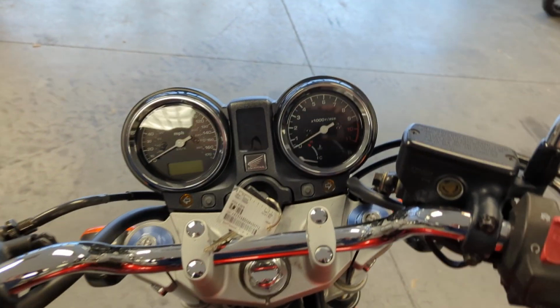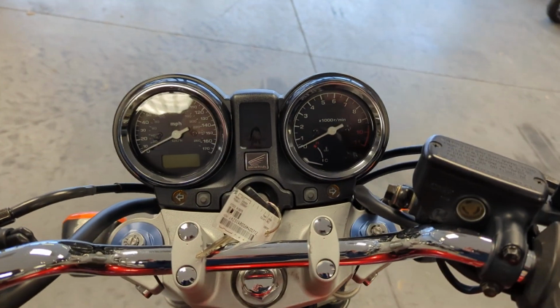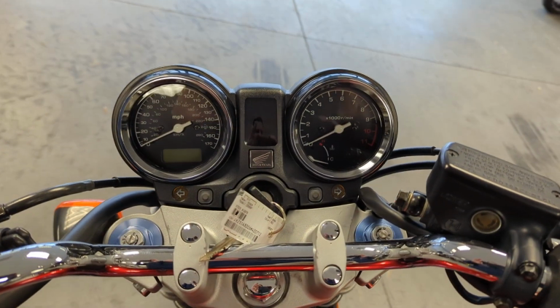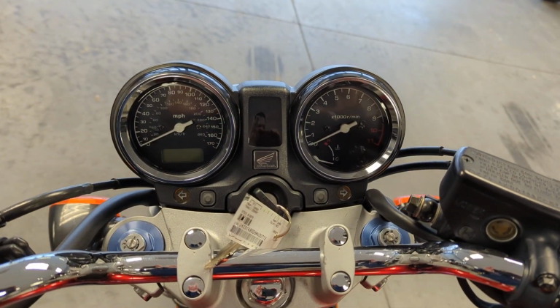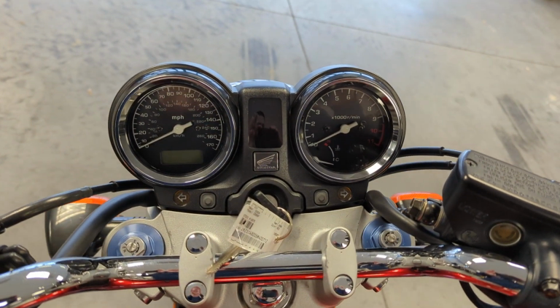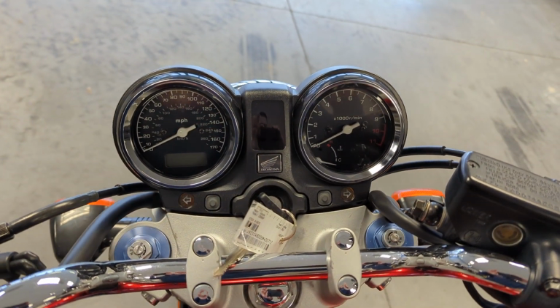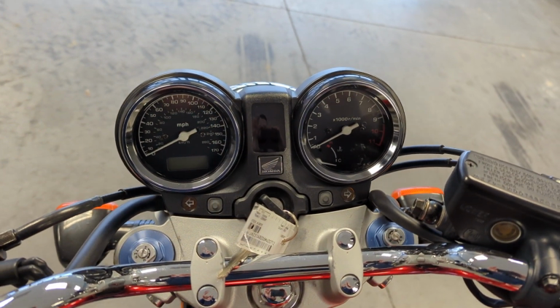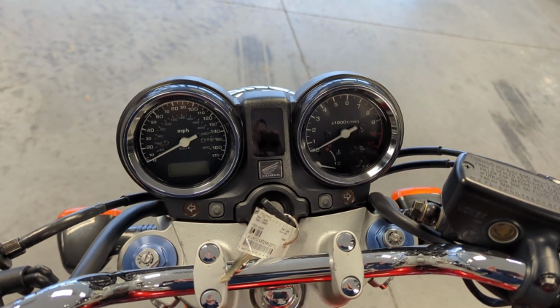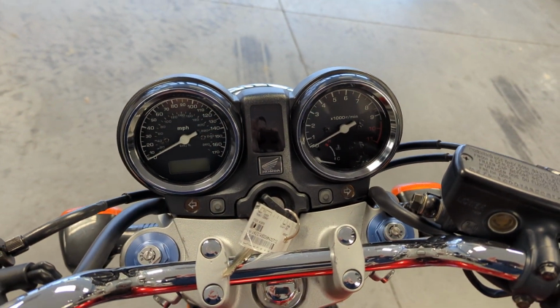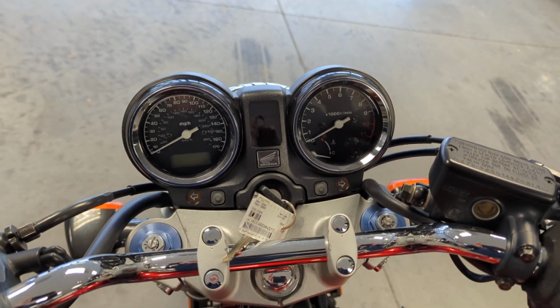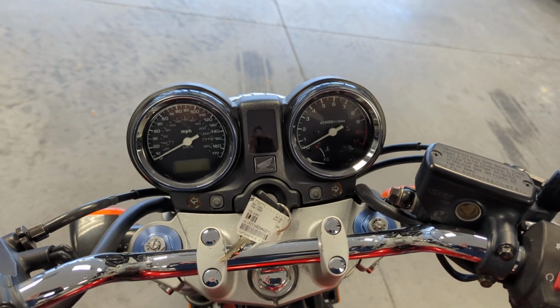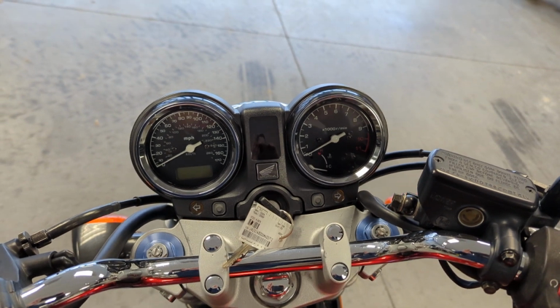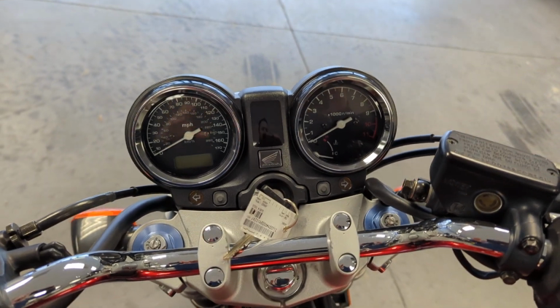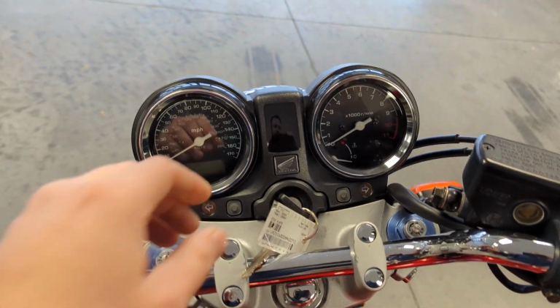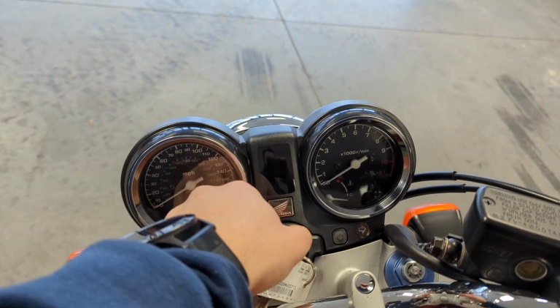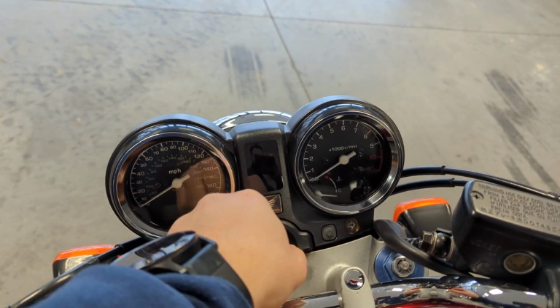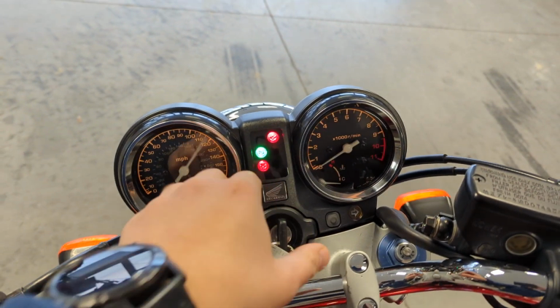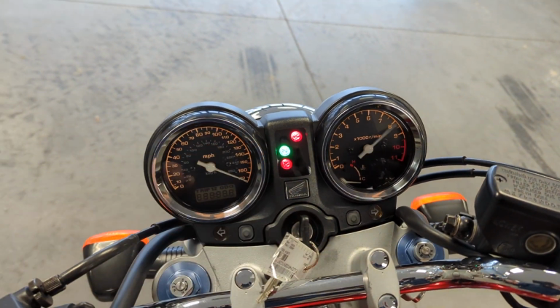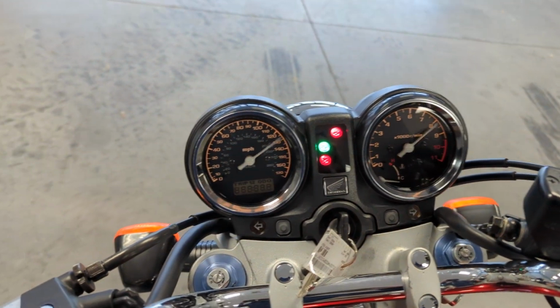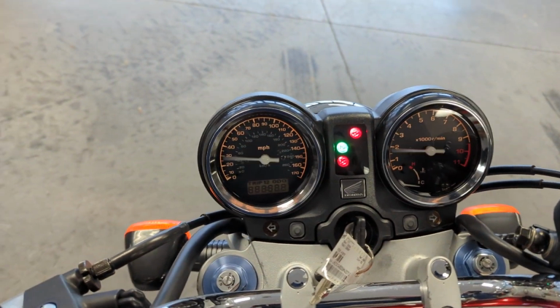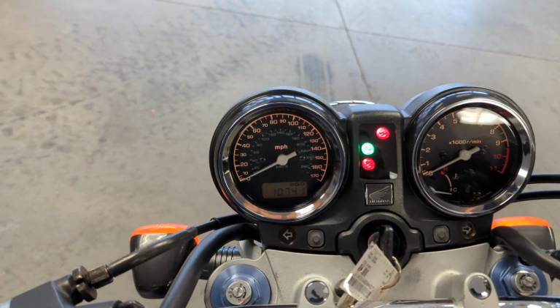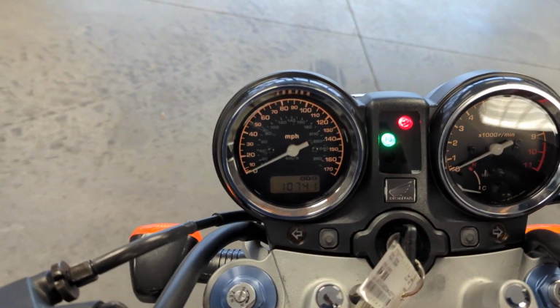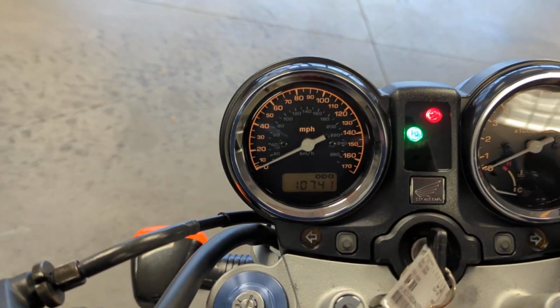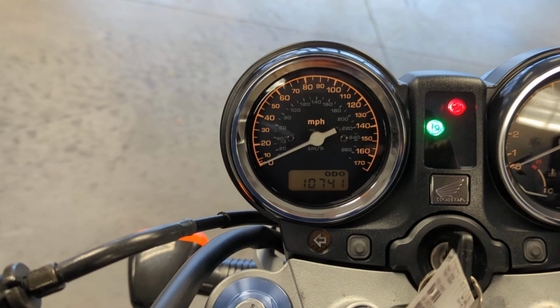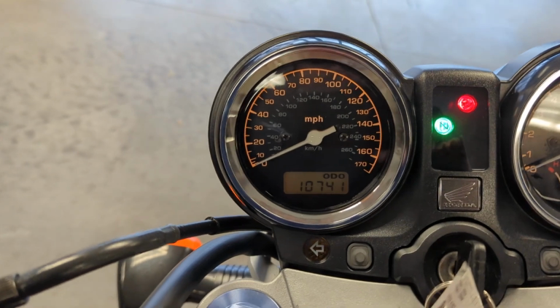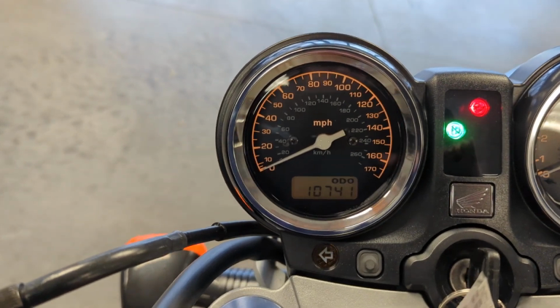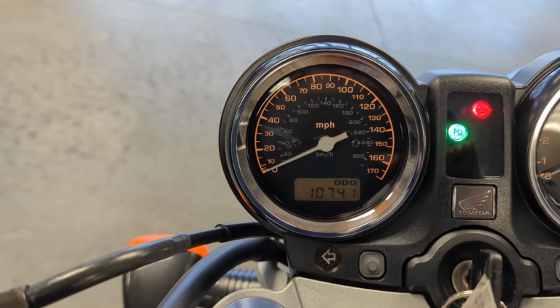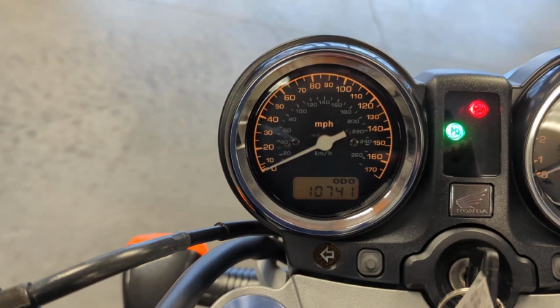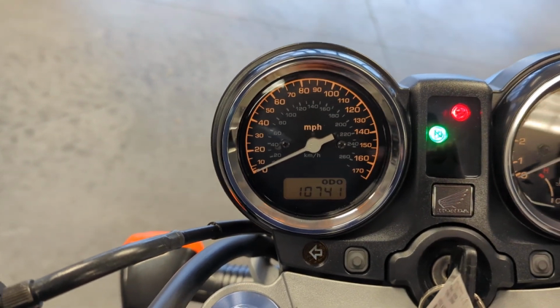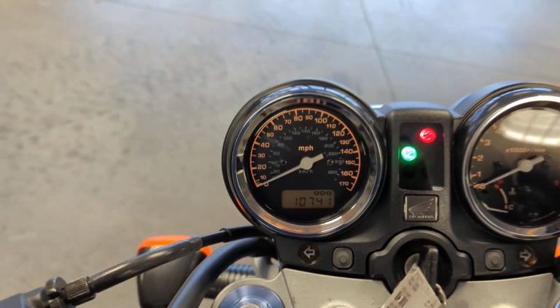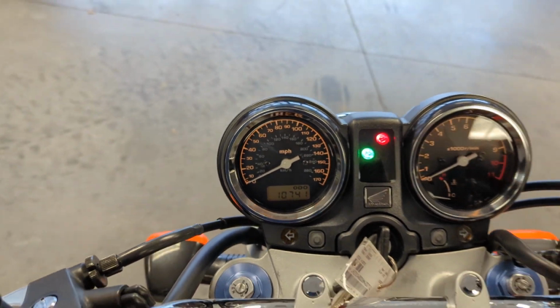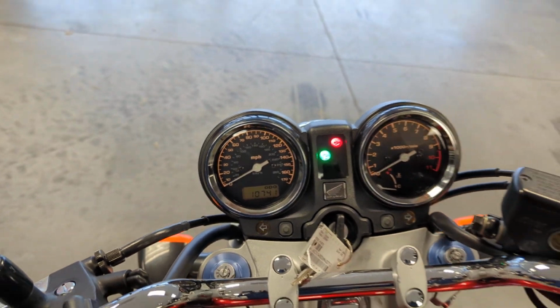Very classic dual gauge cluster up top. Let's check out that mileage here — 10,741 miles.